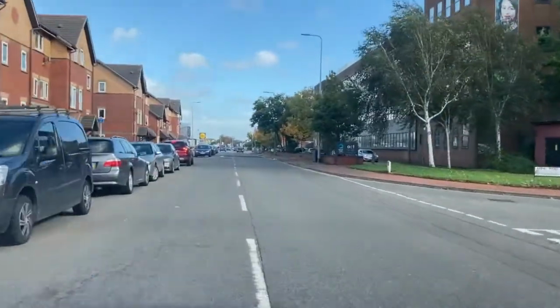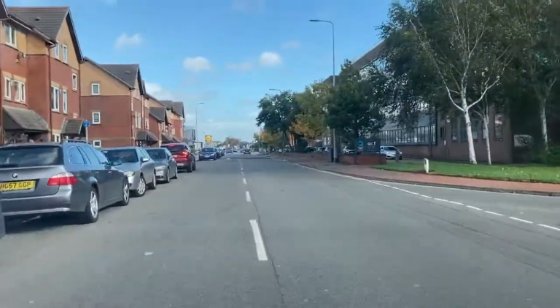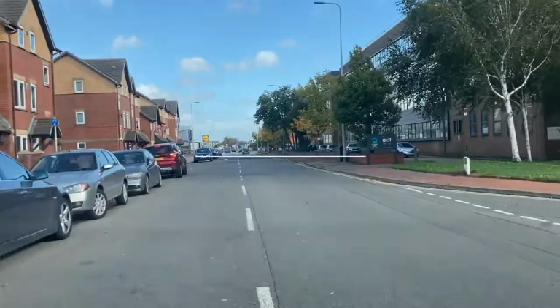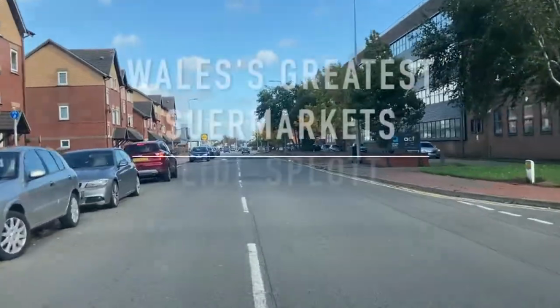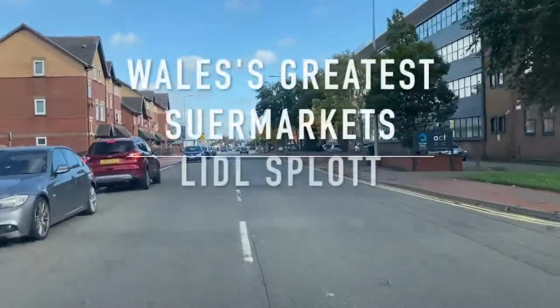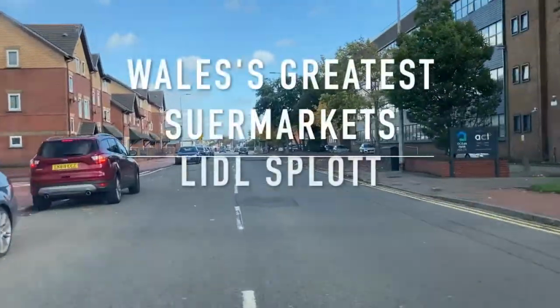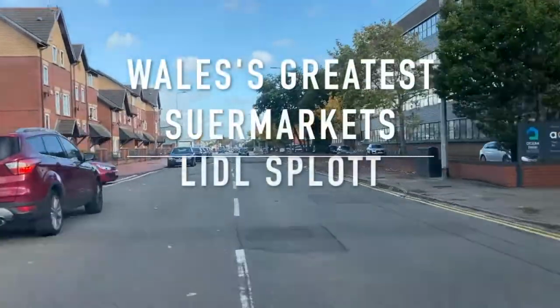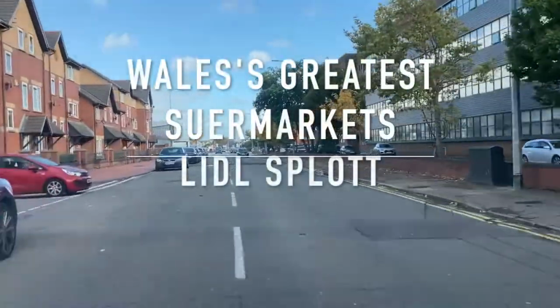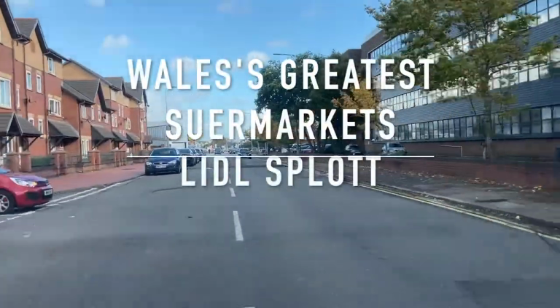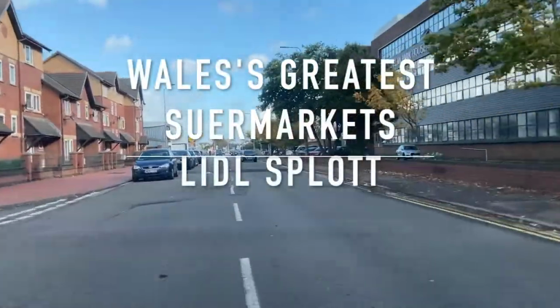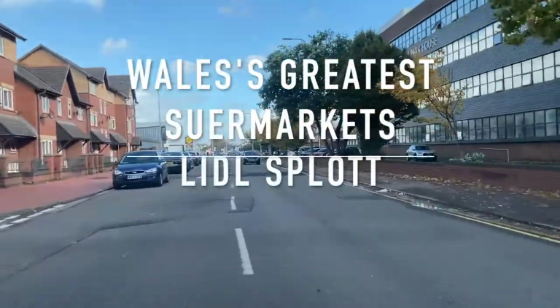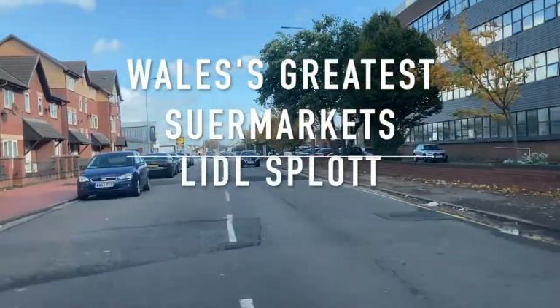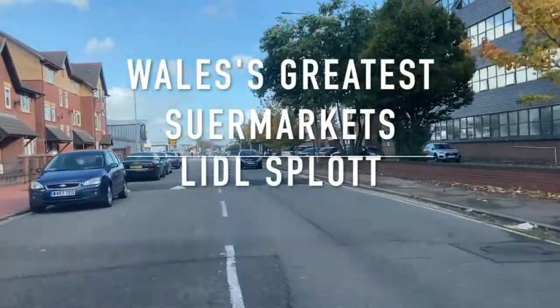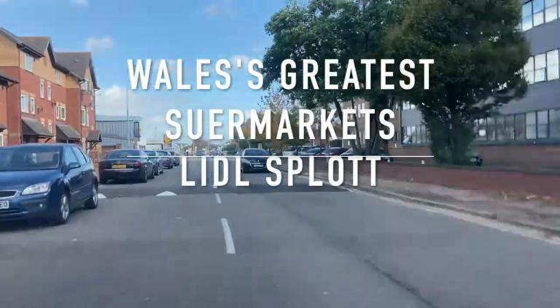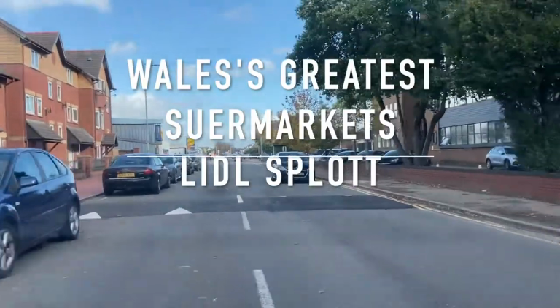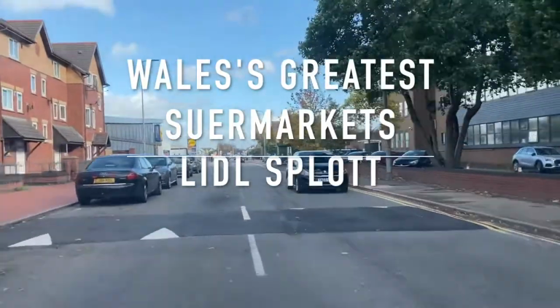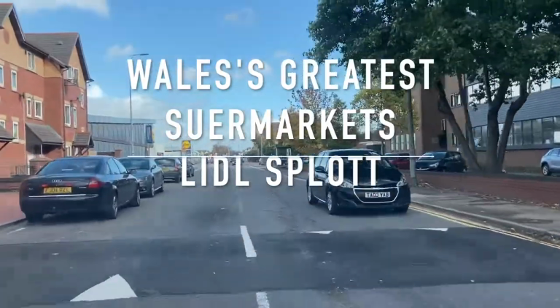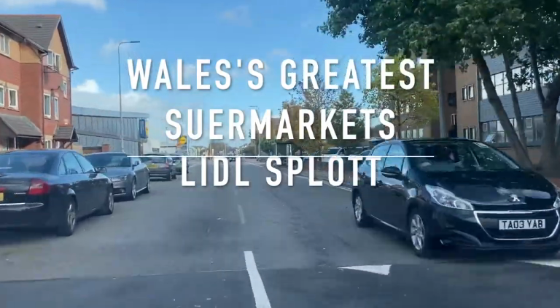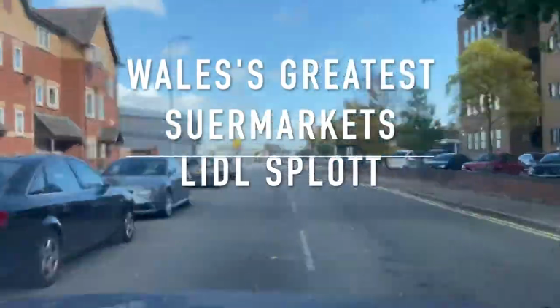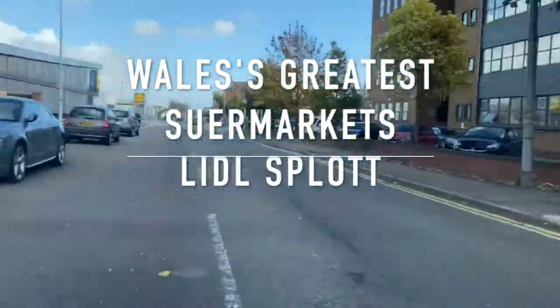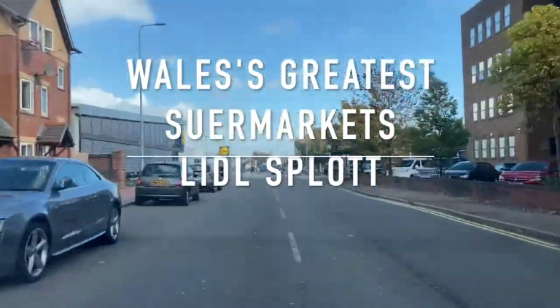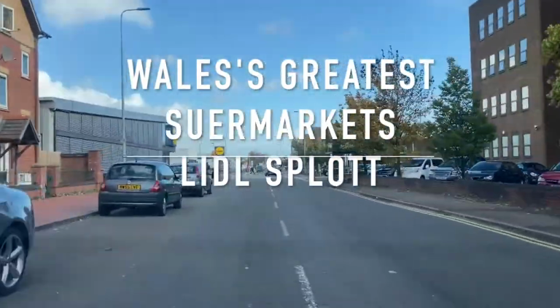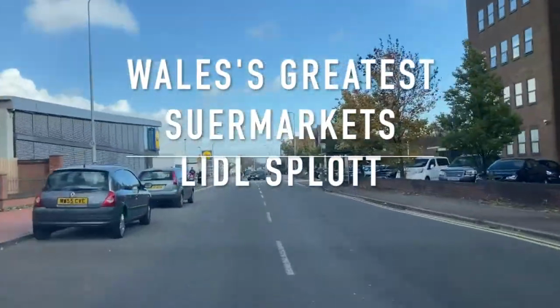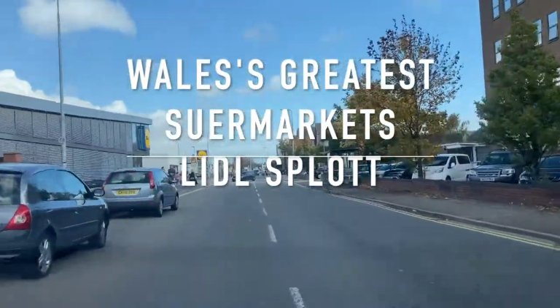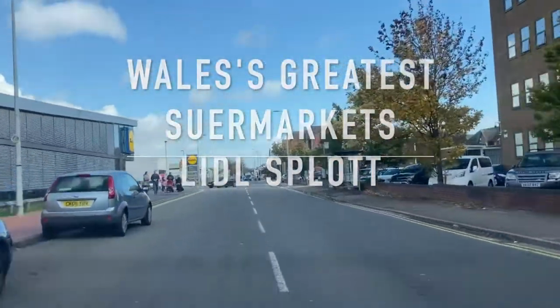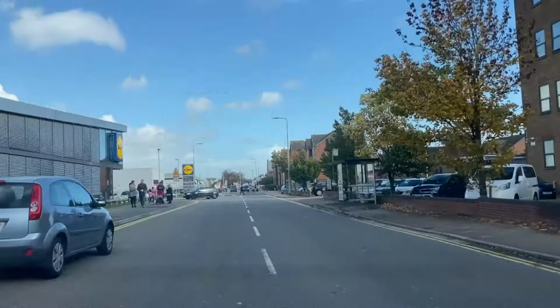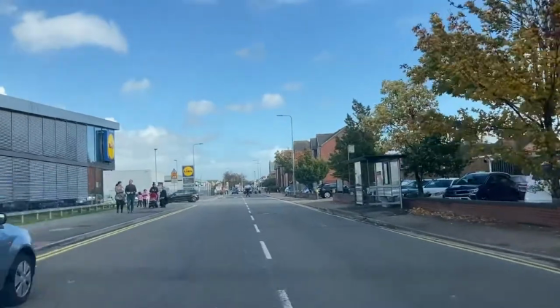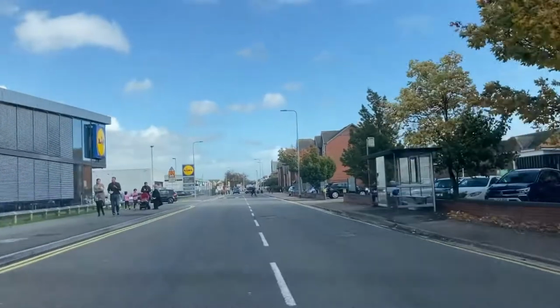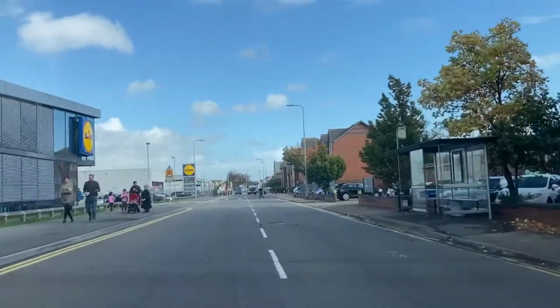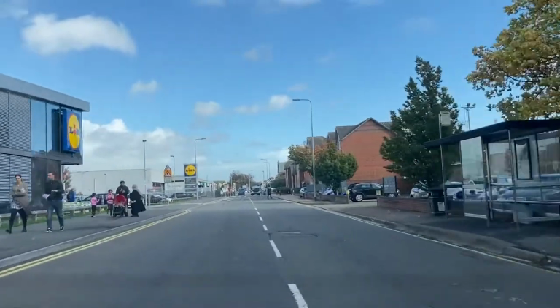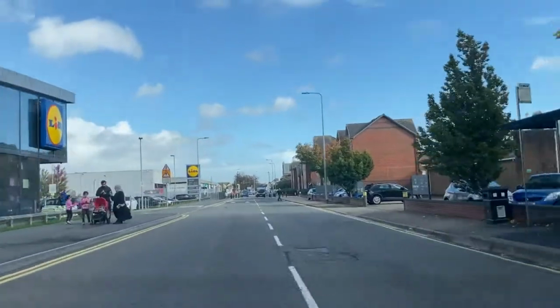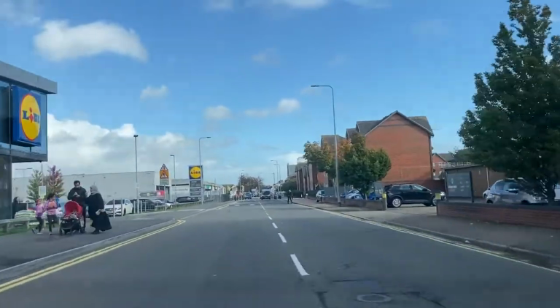Welcome back to another edition of Wales' Greatest Supermarkets. Today we have travelled to Splott in Cardiff to worship at the altar of Lidl.